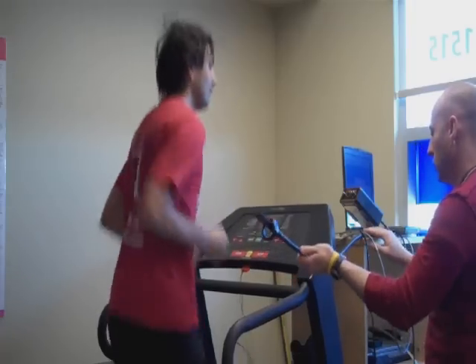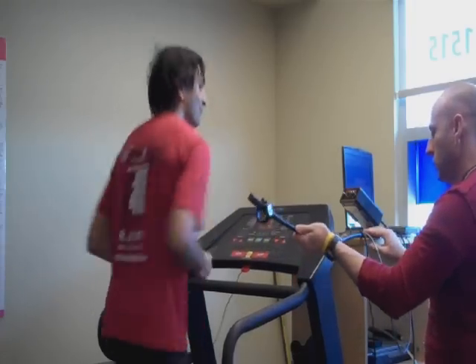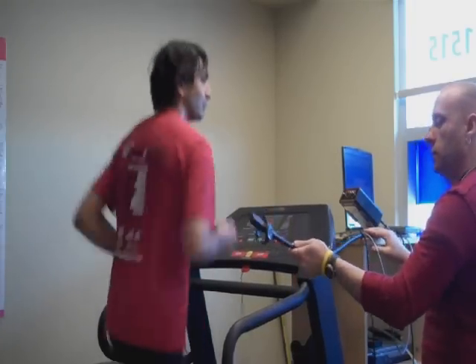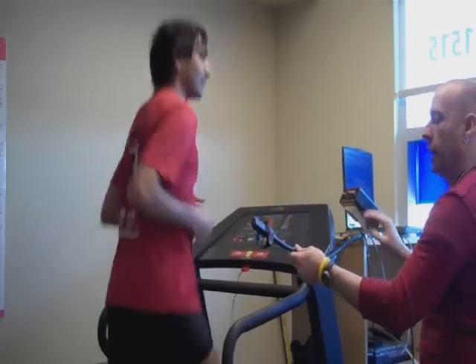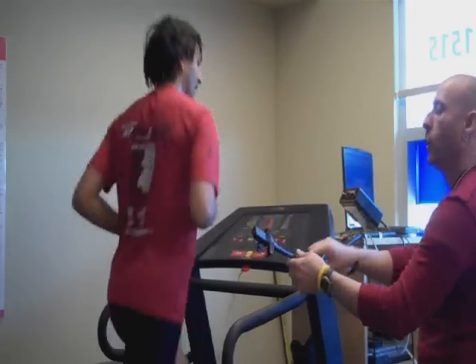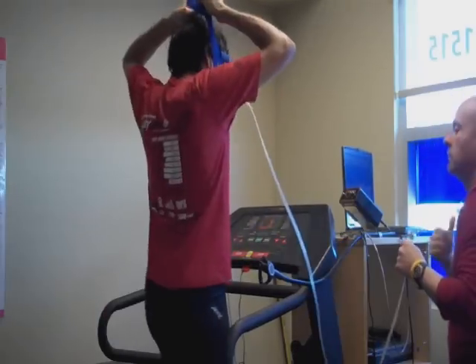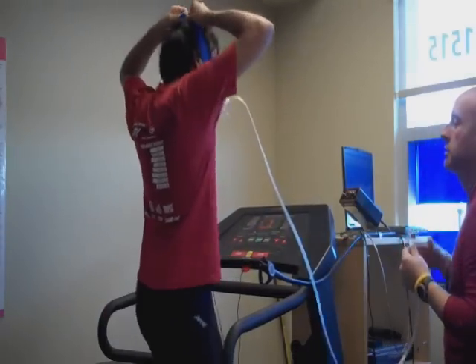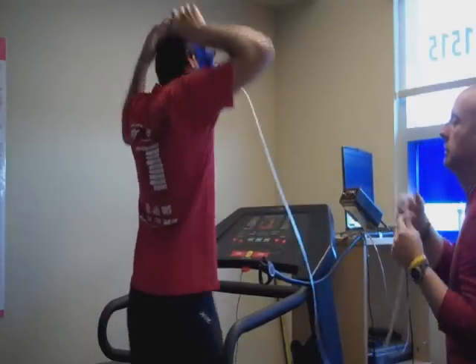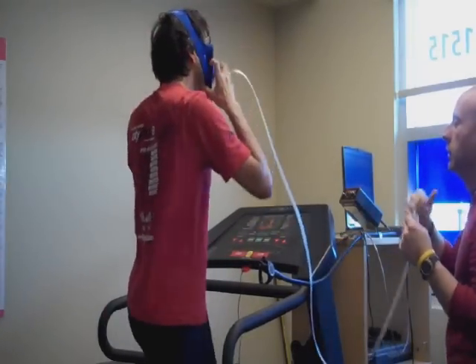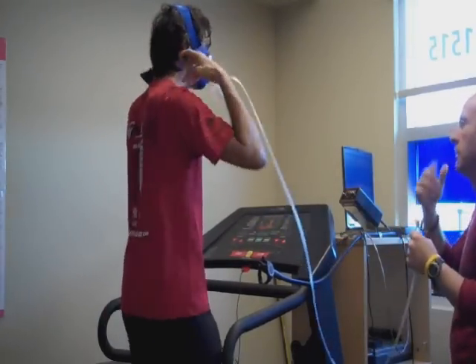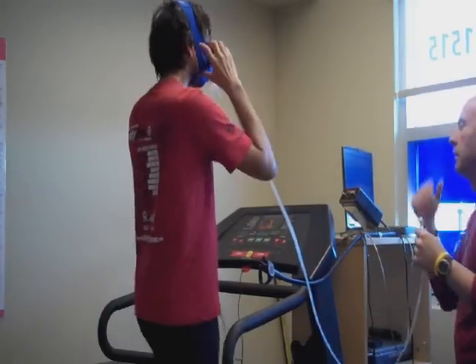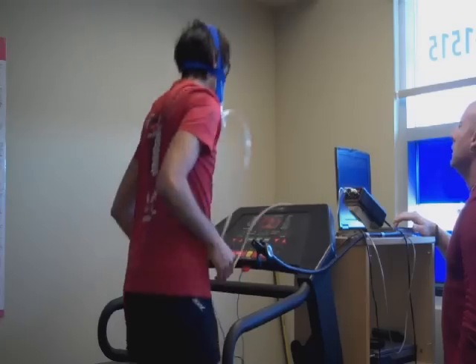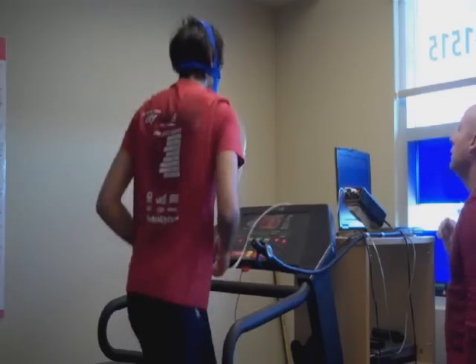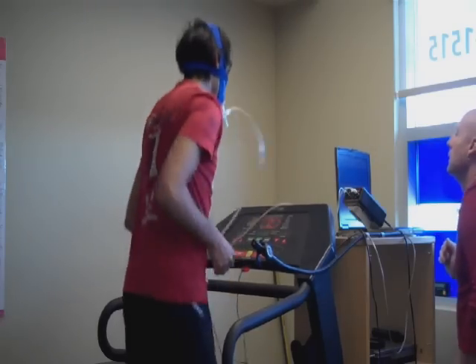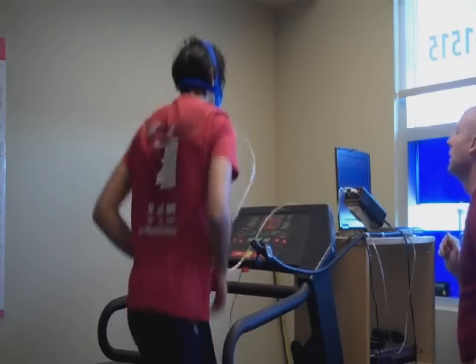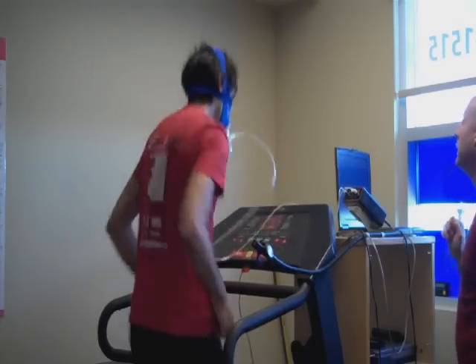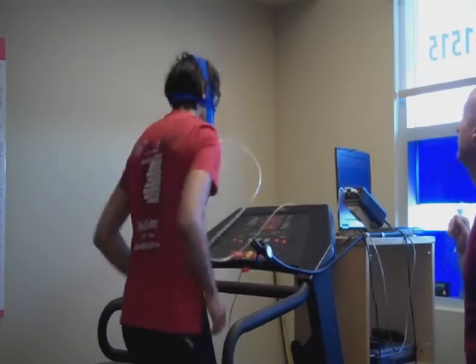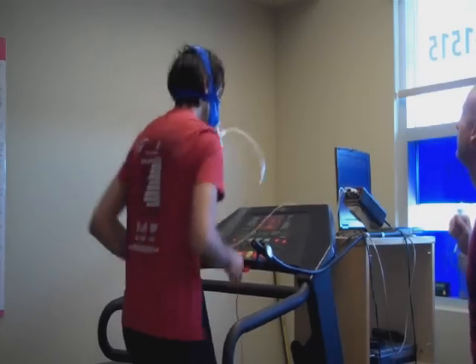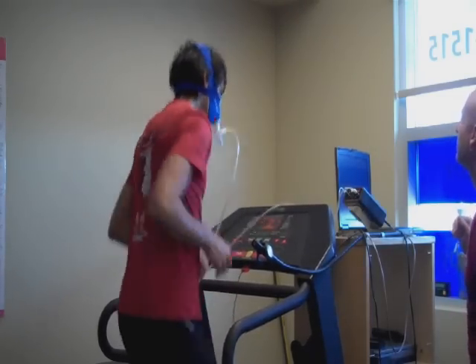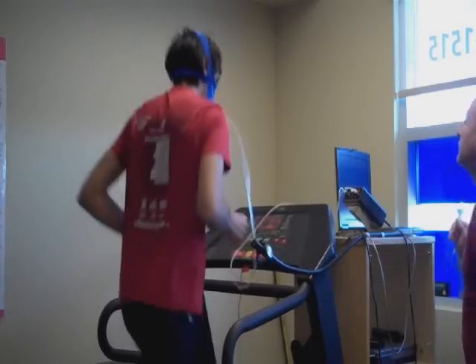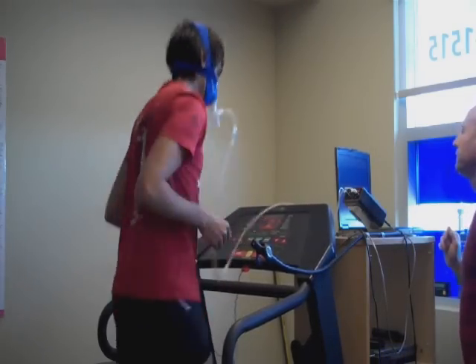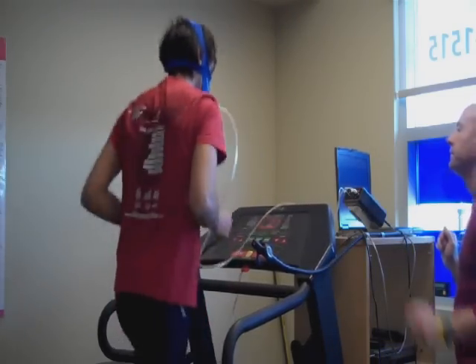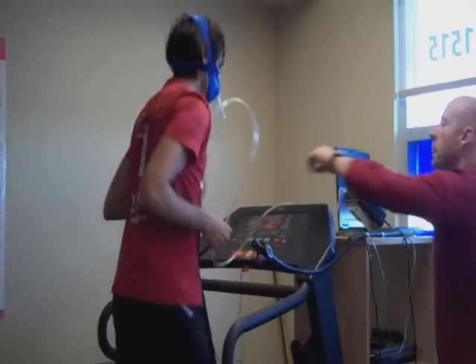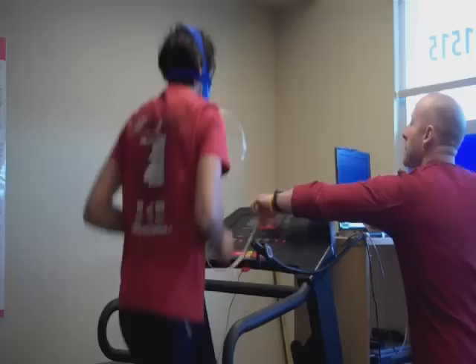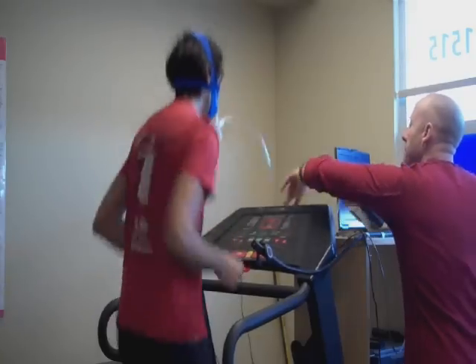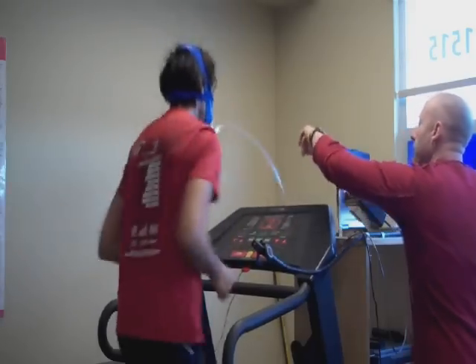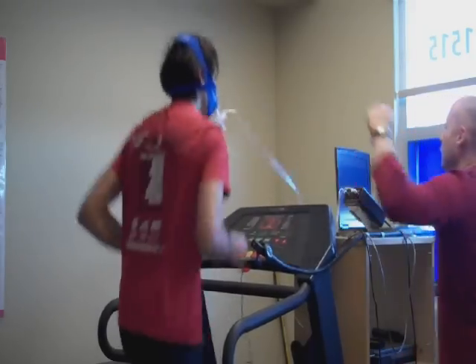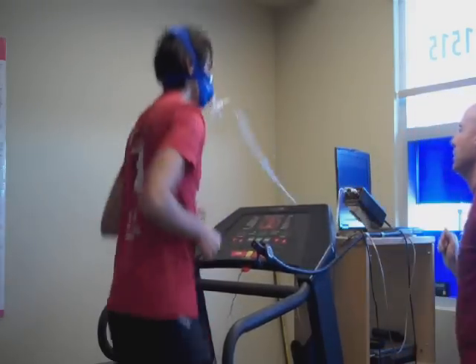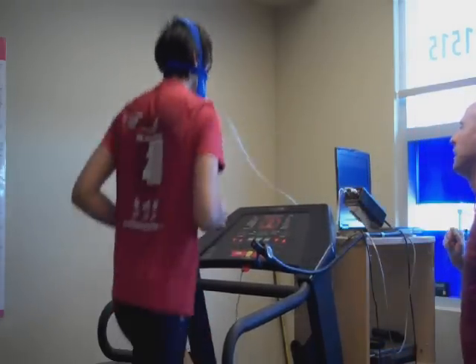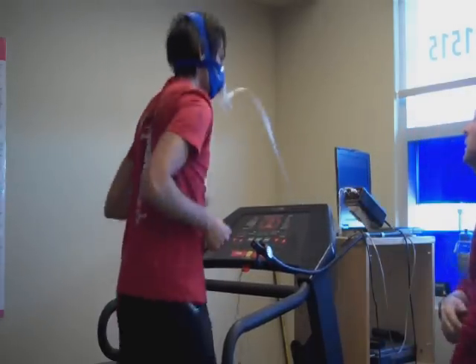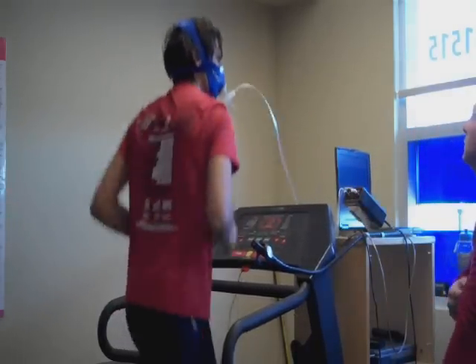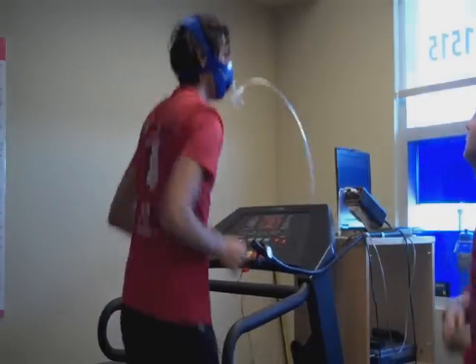After a short warm up, athletes doing the VO2 max test run on a treadmill. The pace and incline gets tougher every two minutes. The test usually takes between 12 and 15 minutes, and the subject determines when it's time to stop.